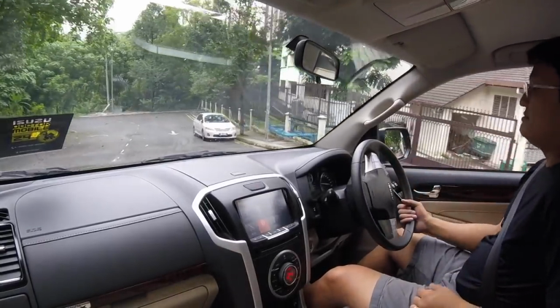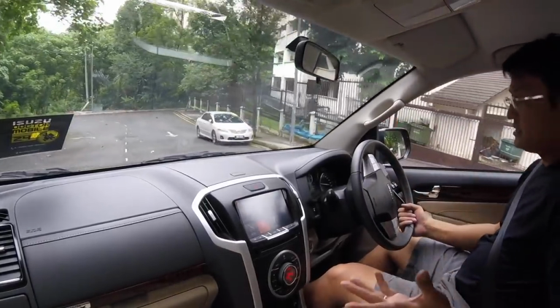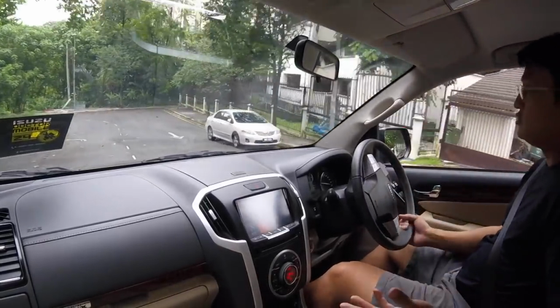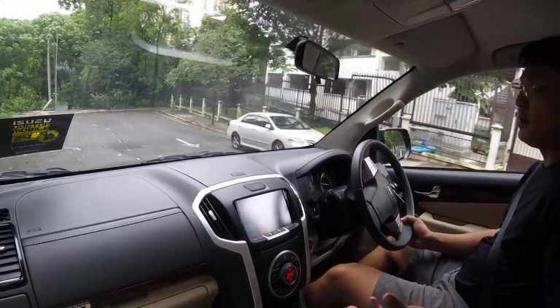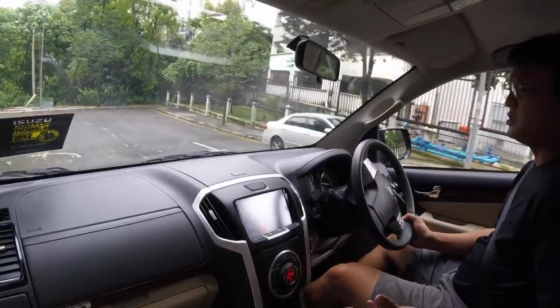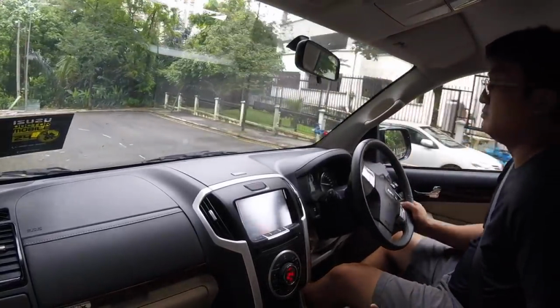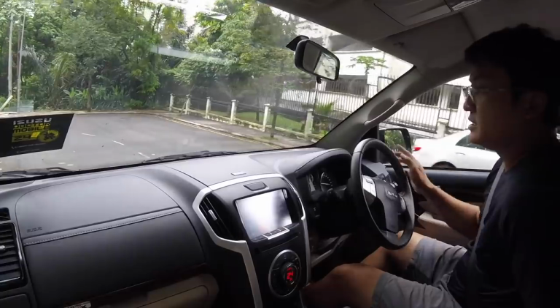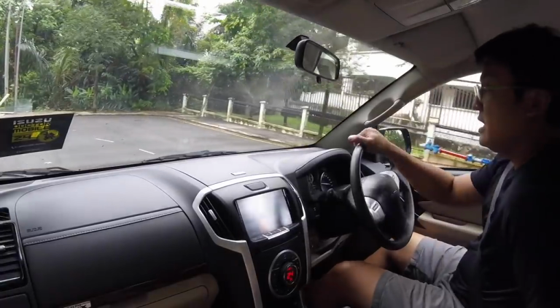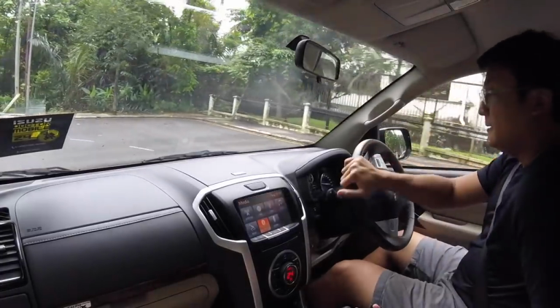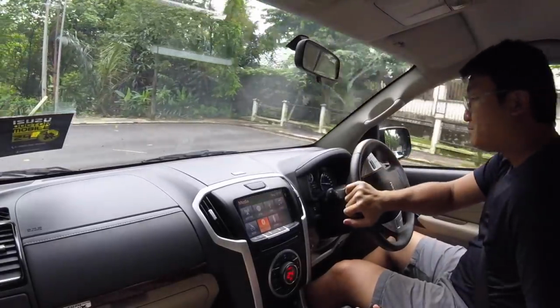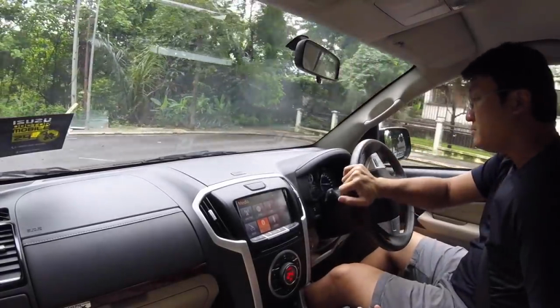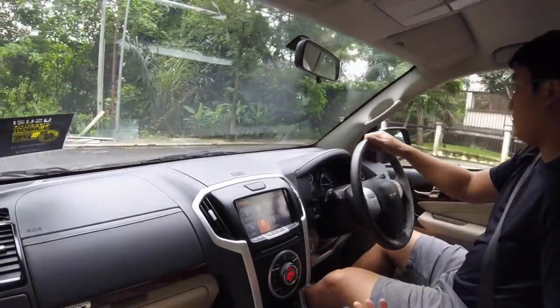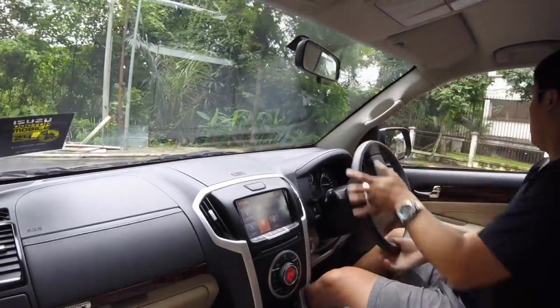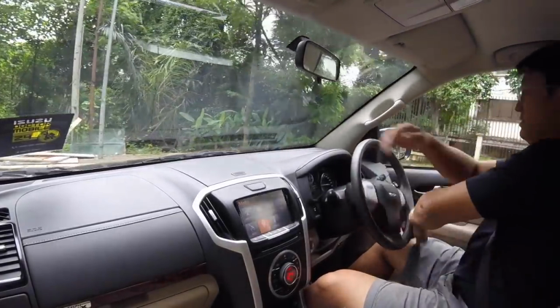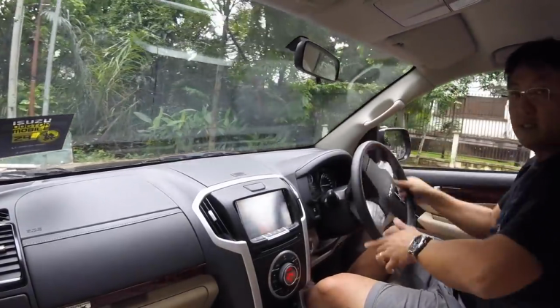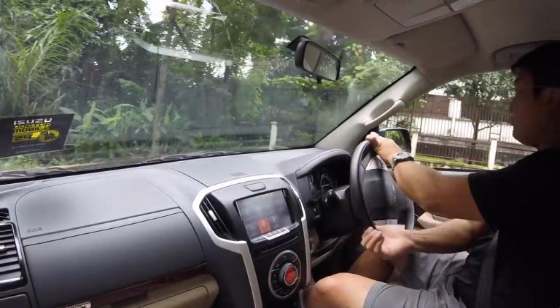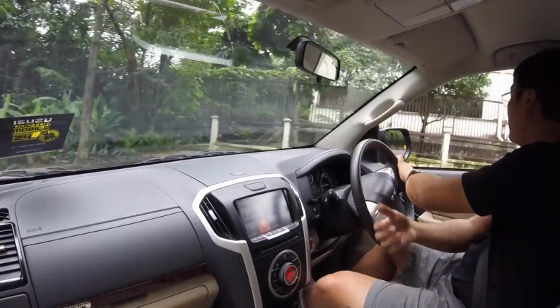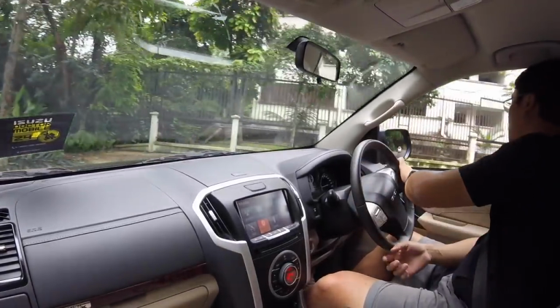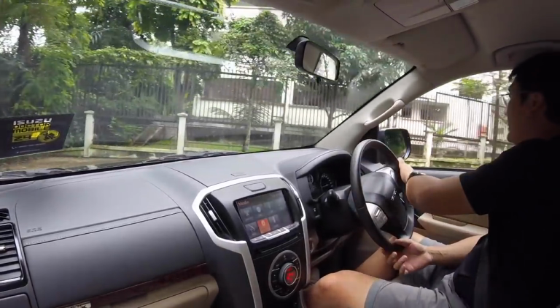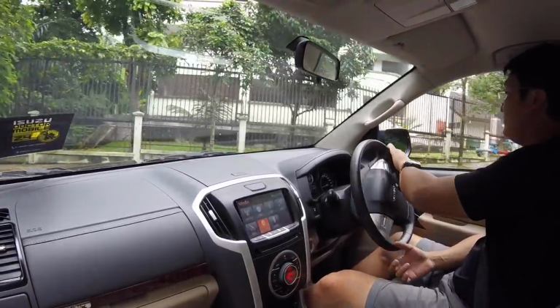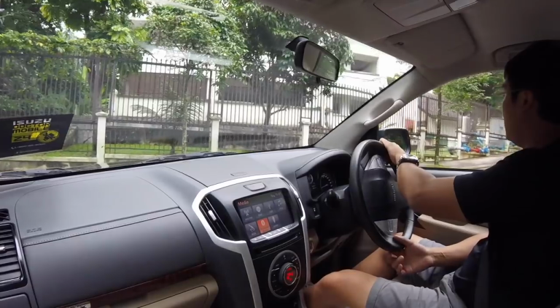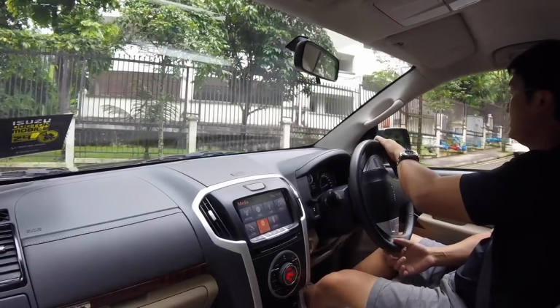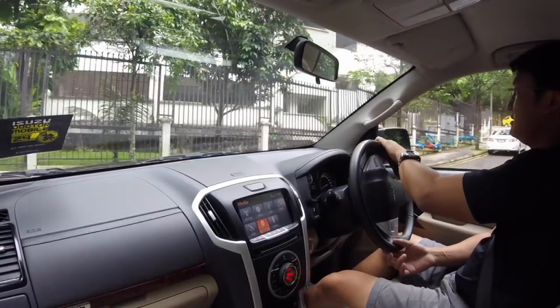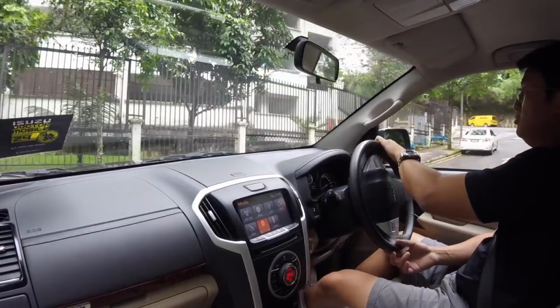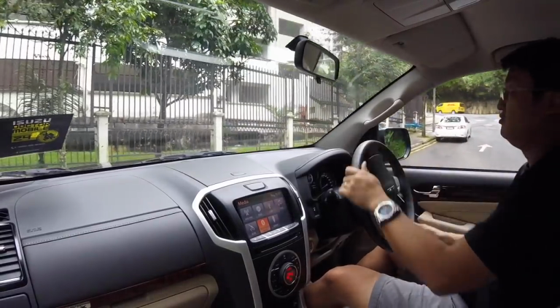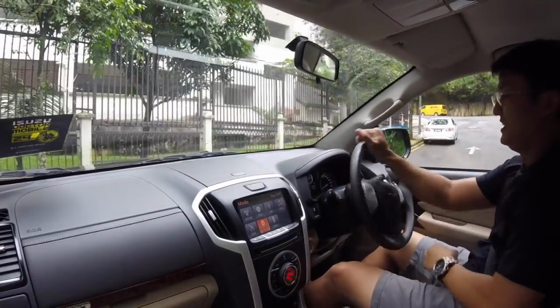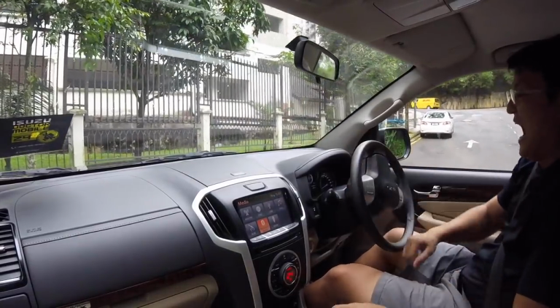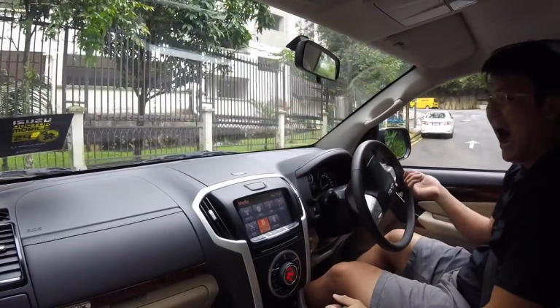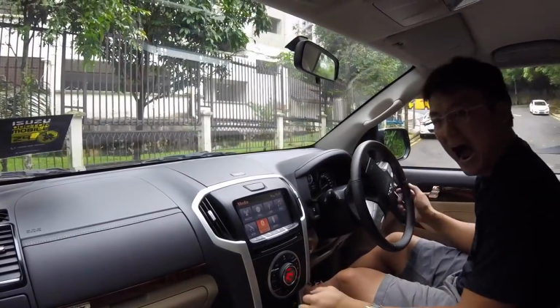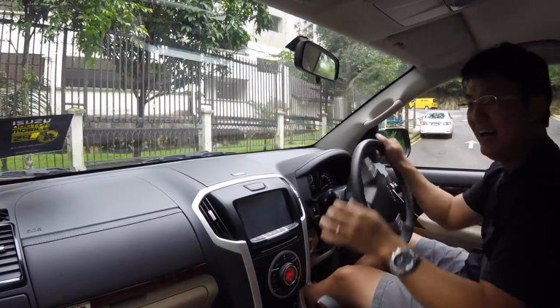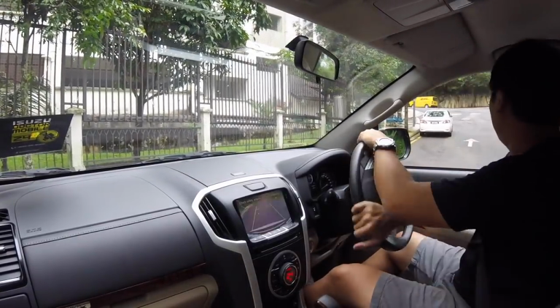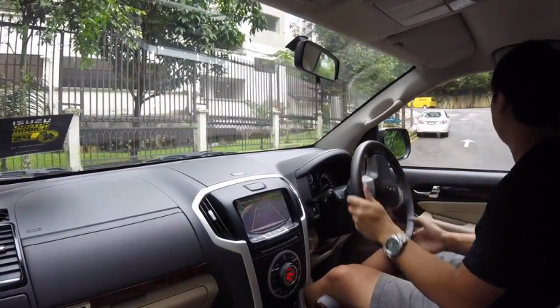That has always been an Isuzu hallmark — their diesel fuel efficiency. And if you have the 2.7 petrol Fortuner, good luck — you're going to be refilling more often than you should. That's Isuzu's proposition, and that's what they have with the 4WD.